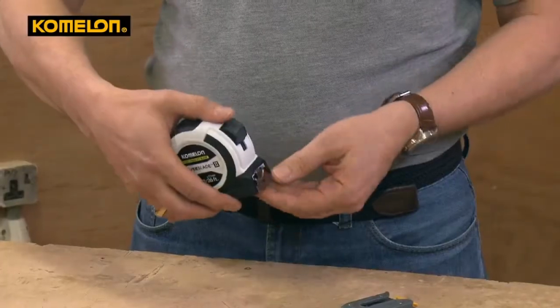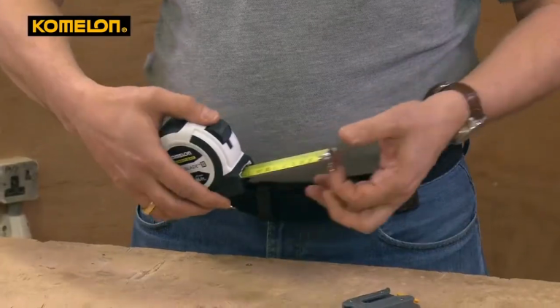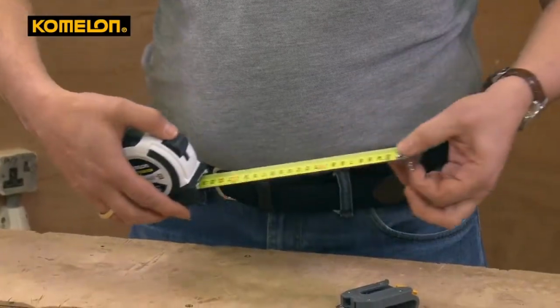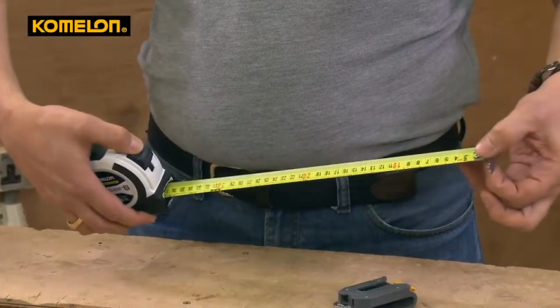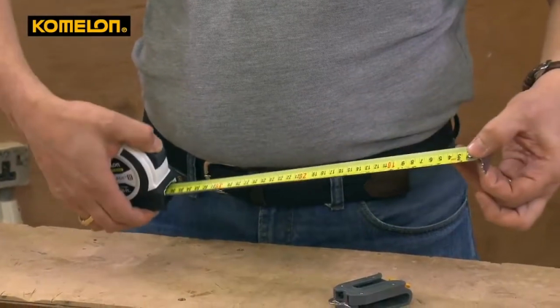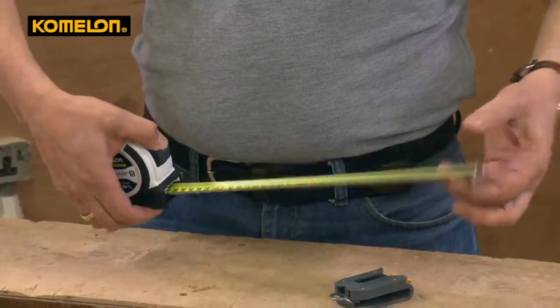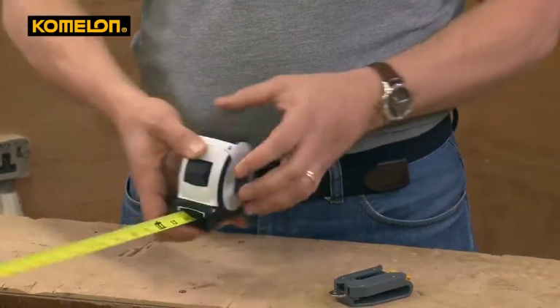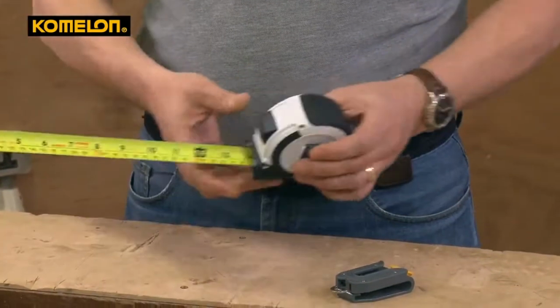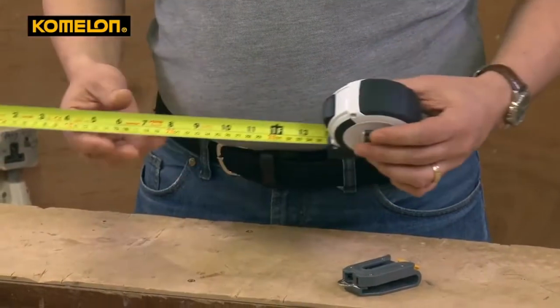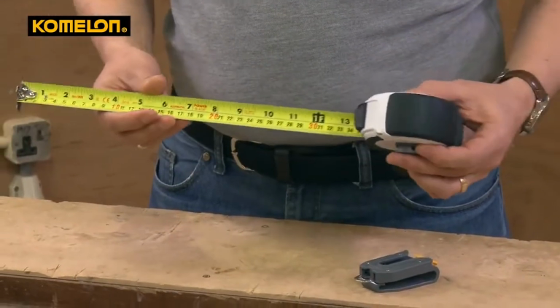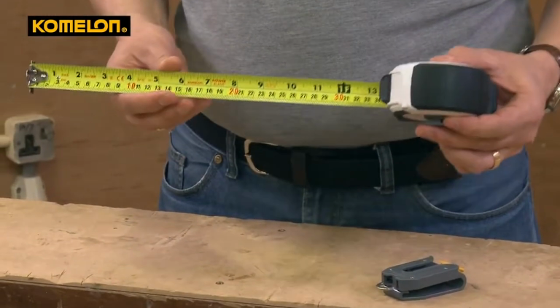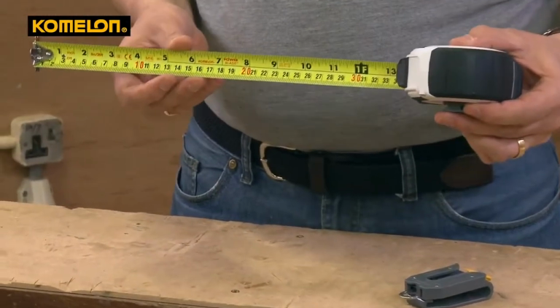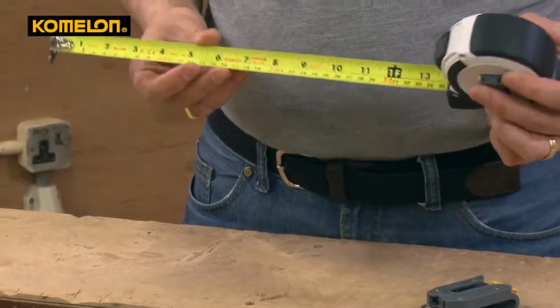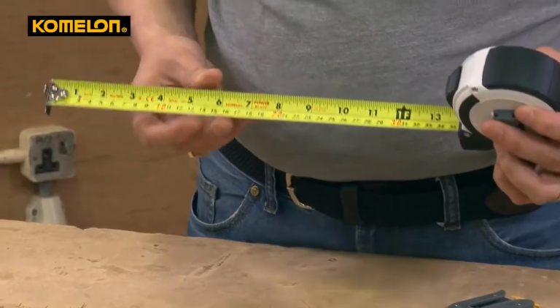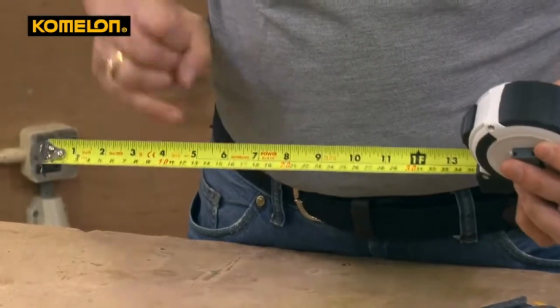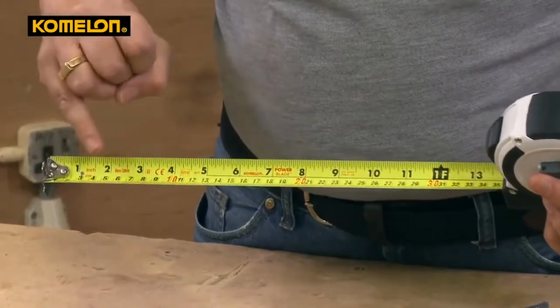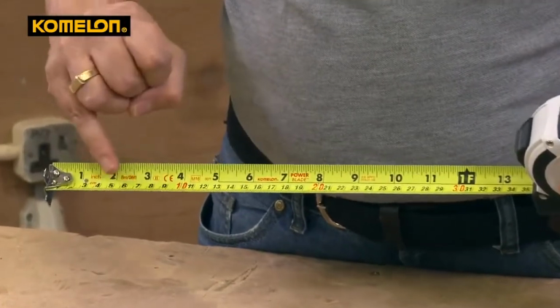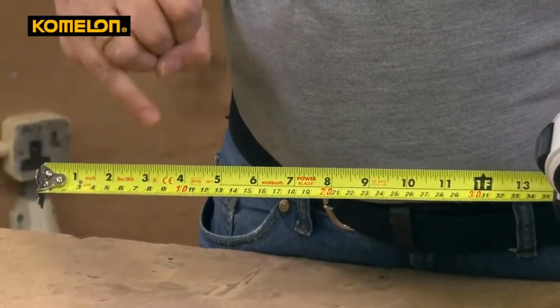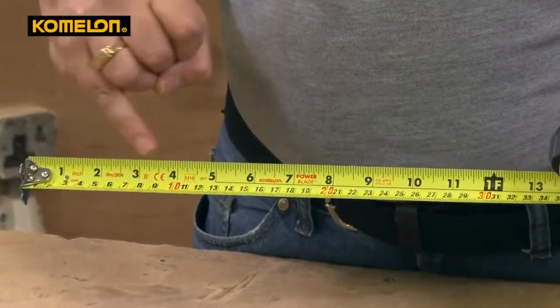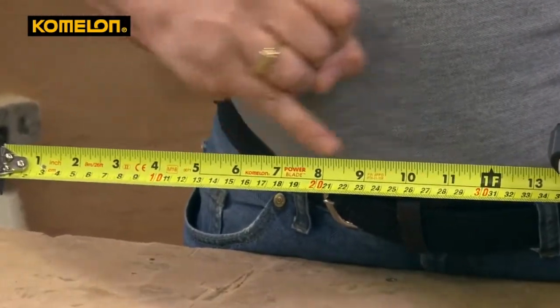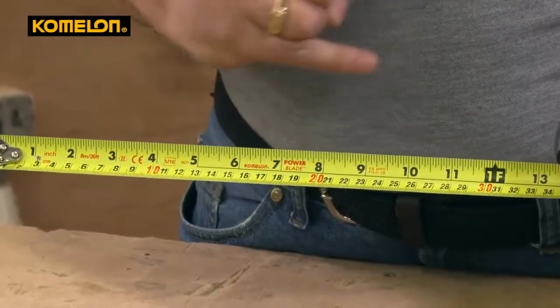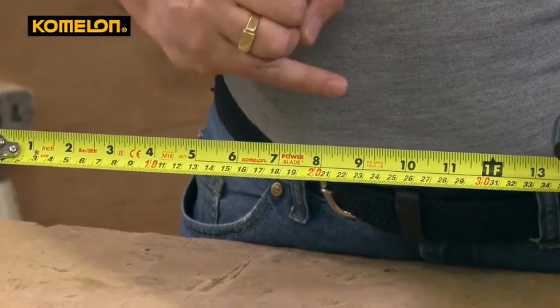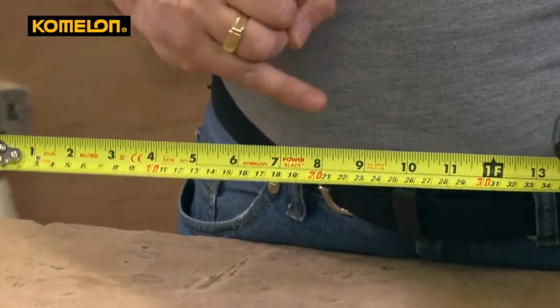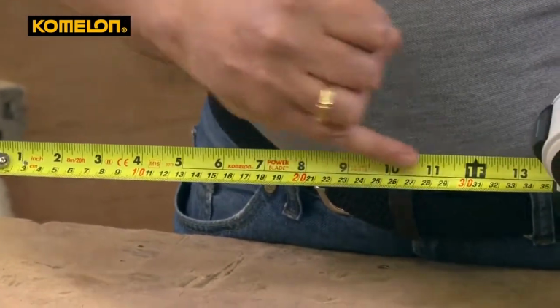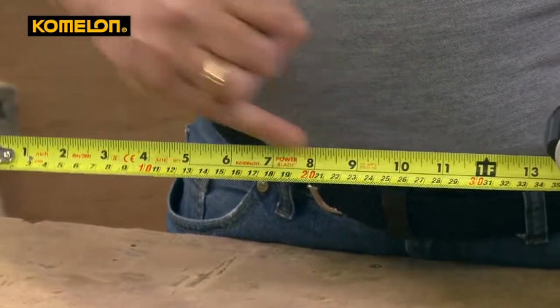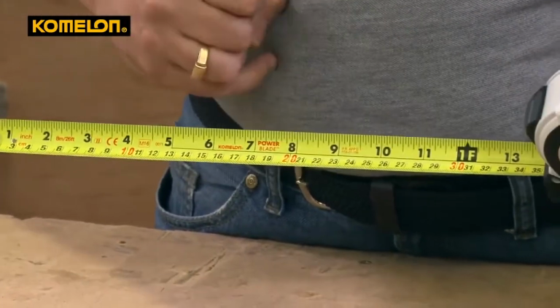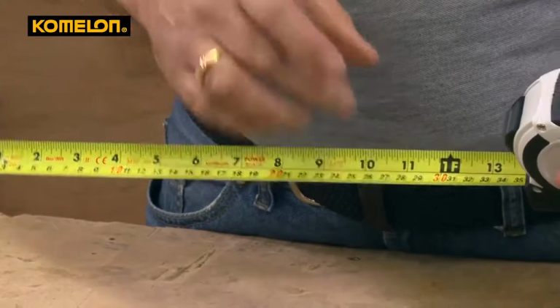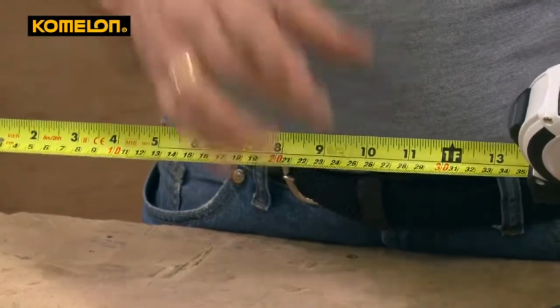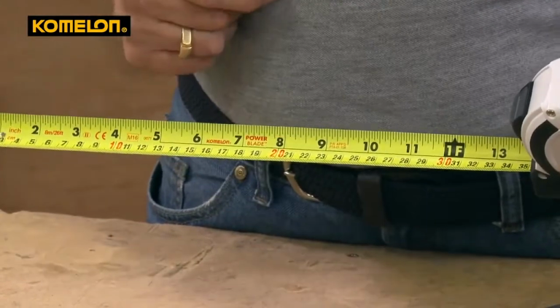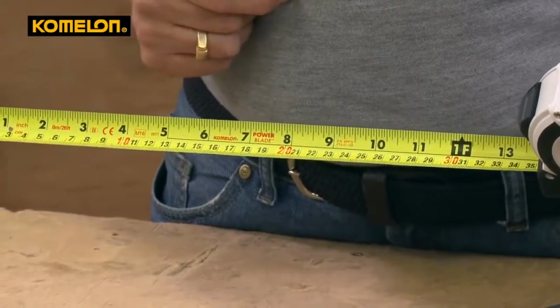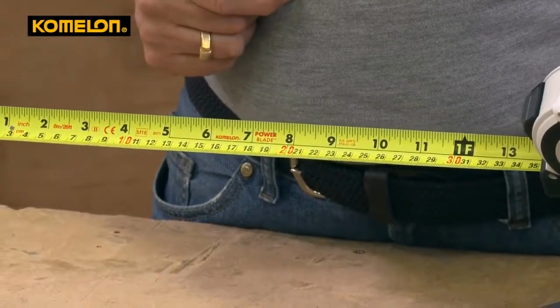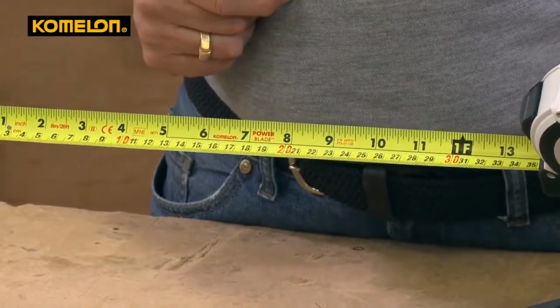You've got in there a really nice high visibility blade in both metric and imperial markings, really nice and clean, with a one inch wide blade as well.